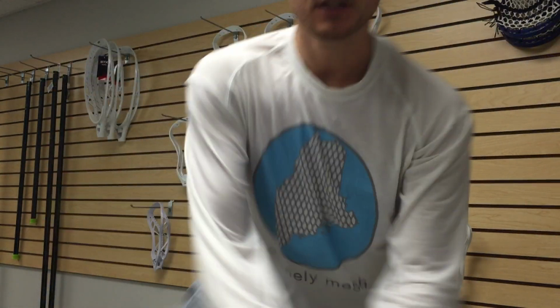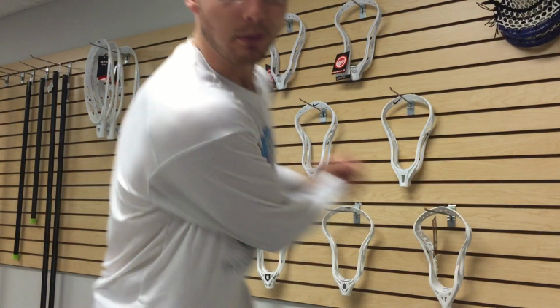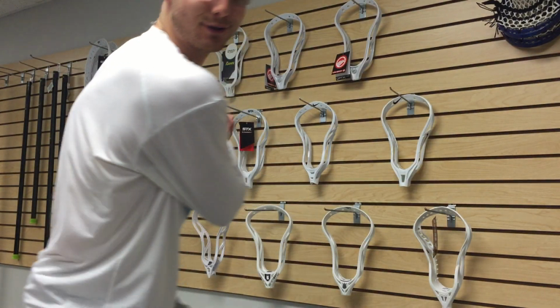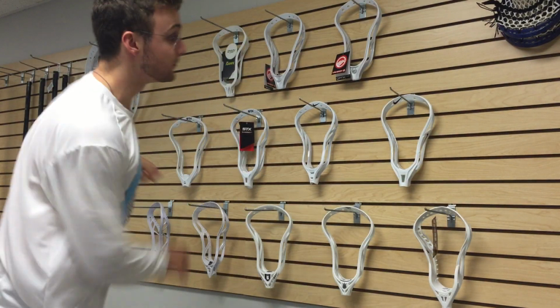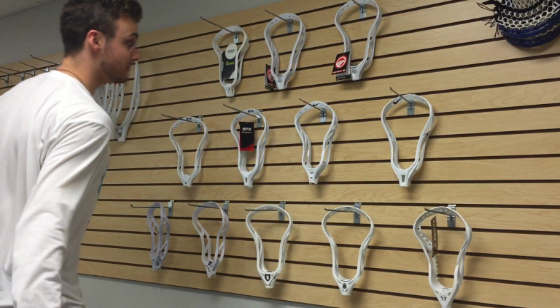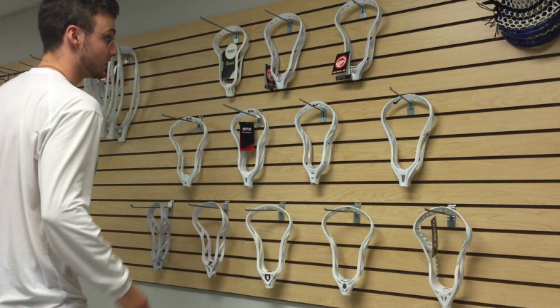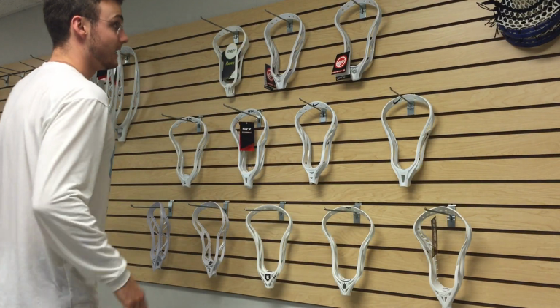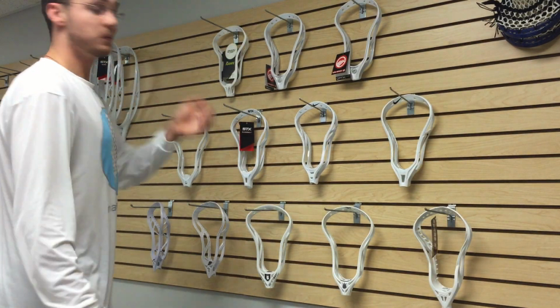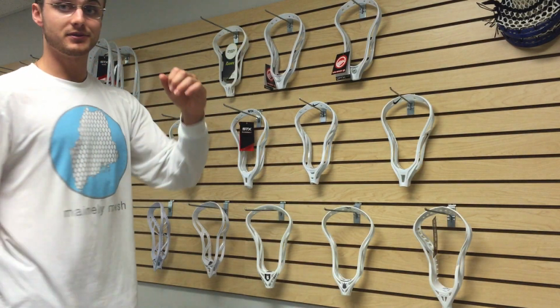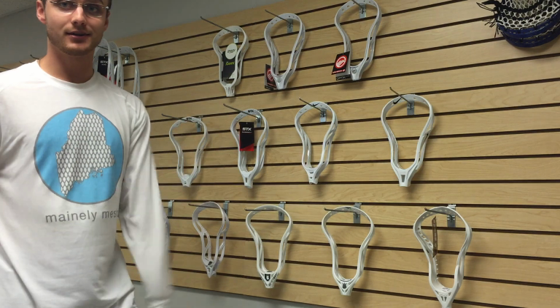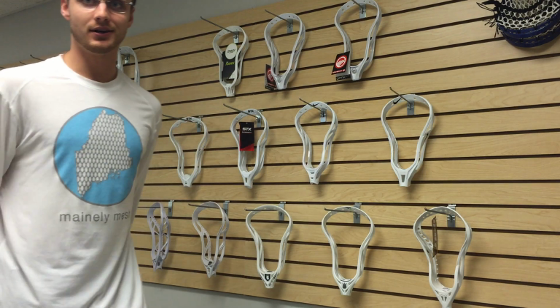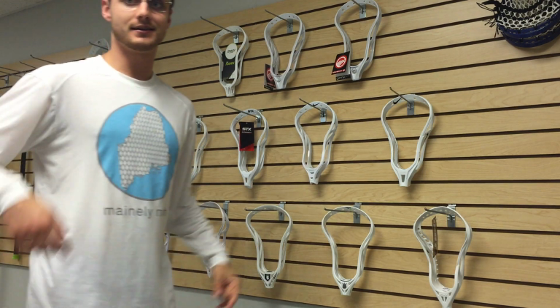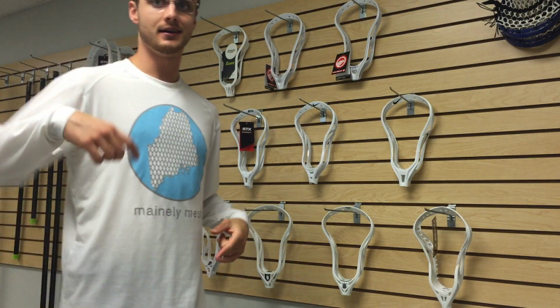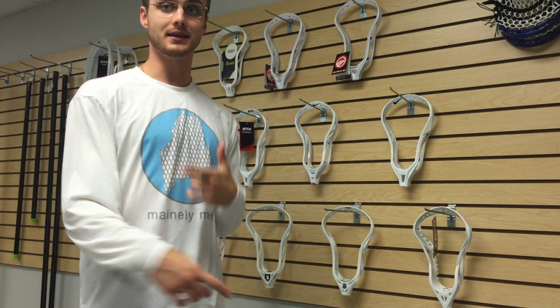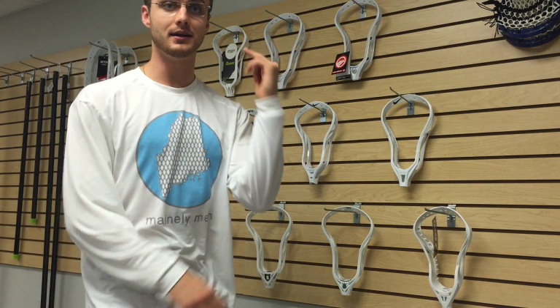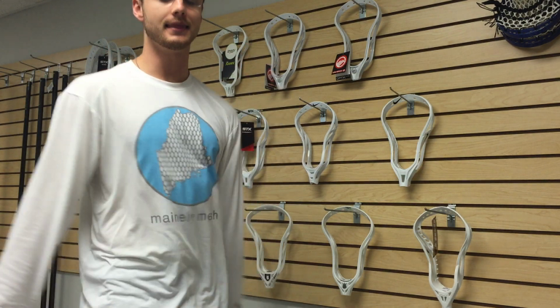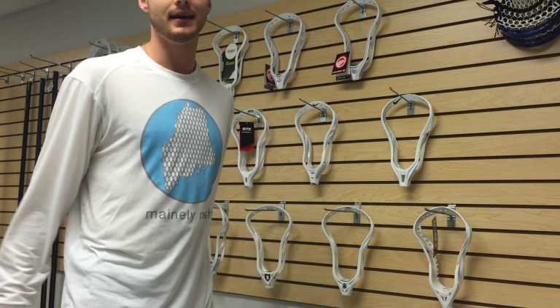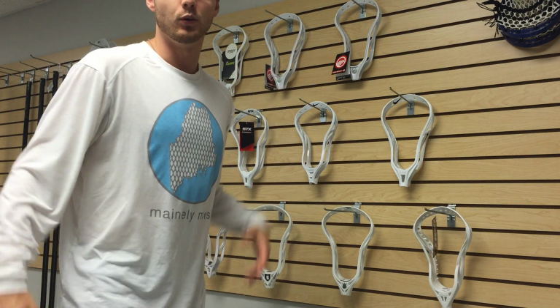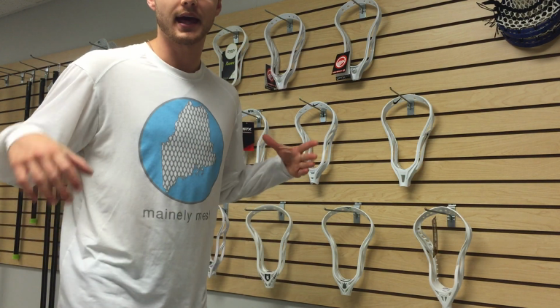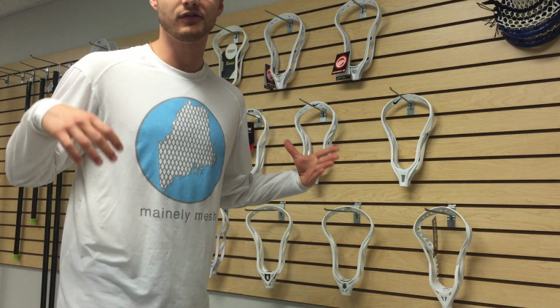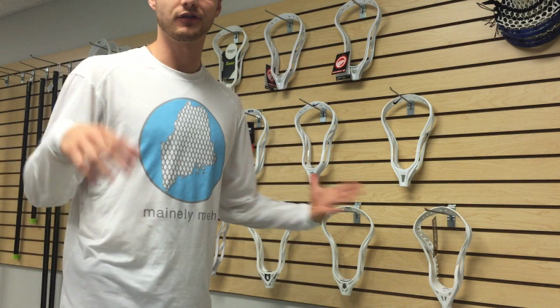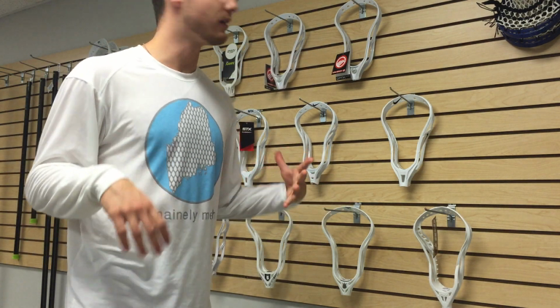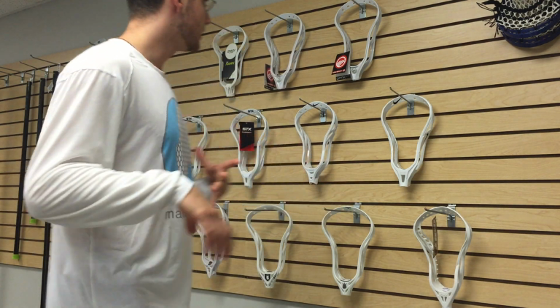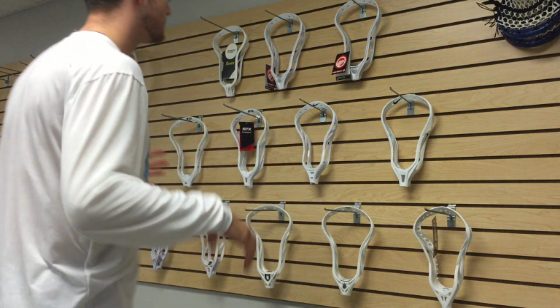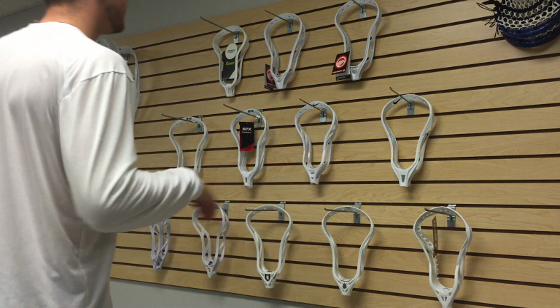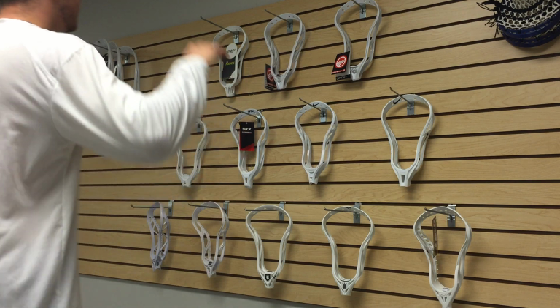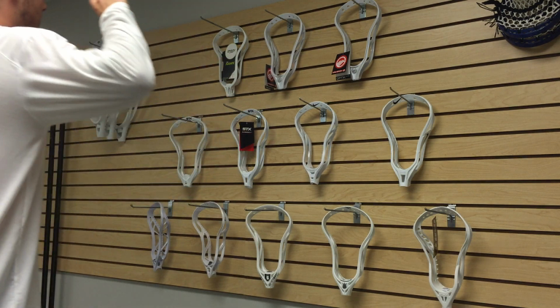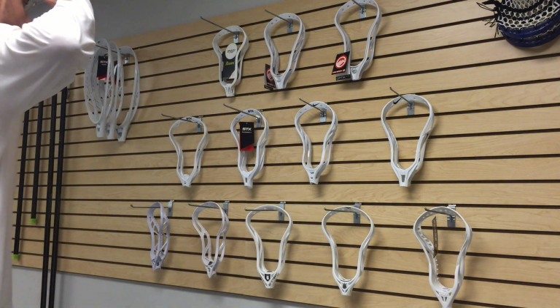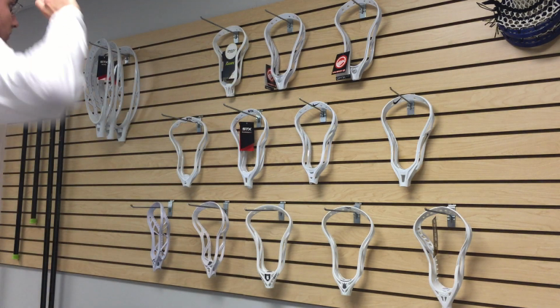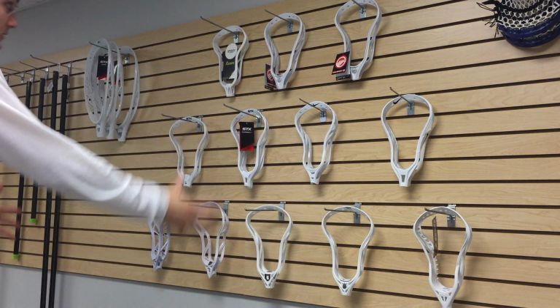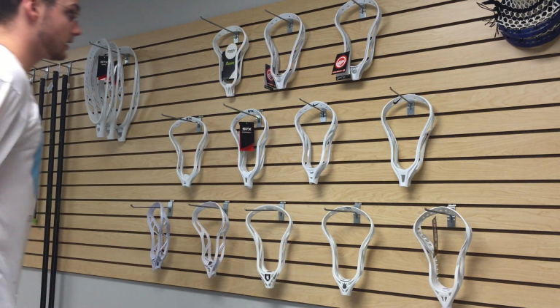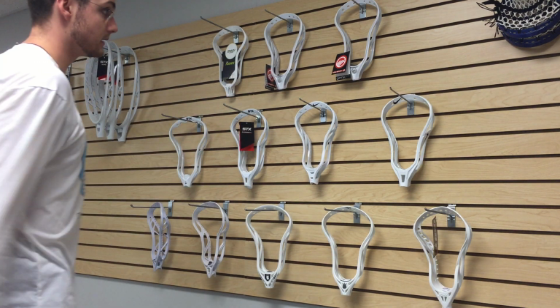Sup guys, Chris here from Mainely Mash. Super pumped to announce on this Mainely Monday that we have our first ever line of custom strung heads.